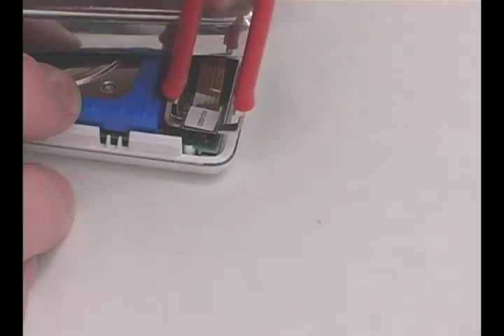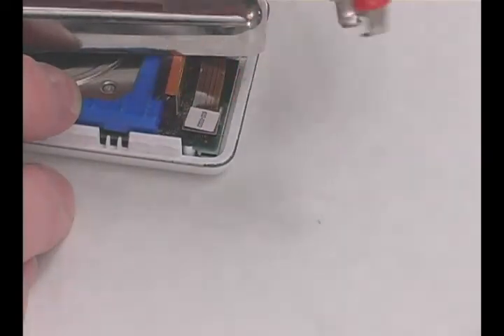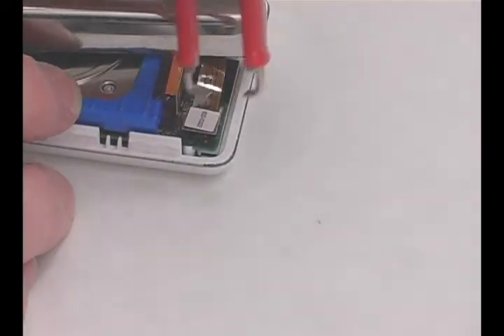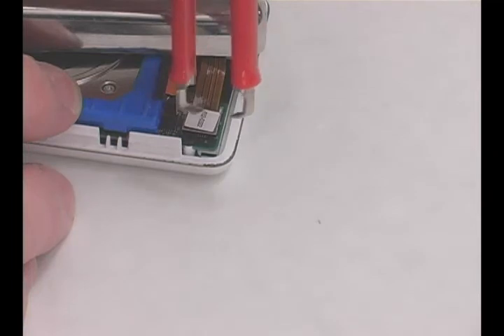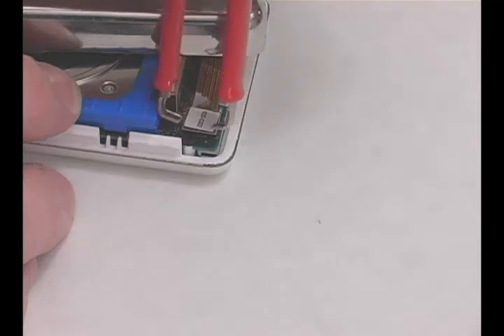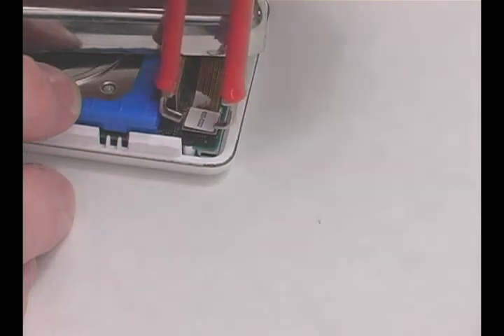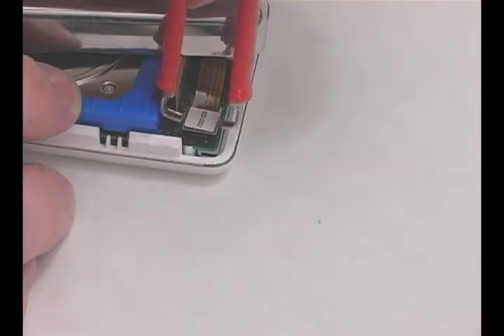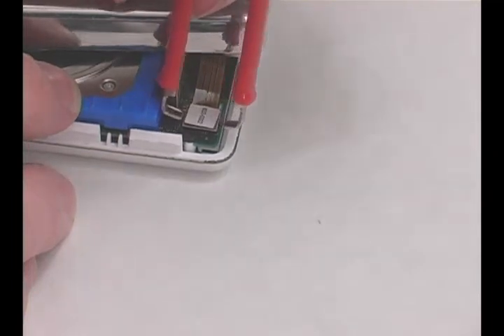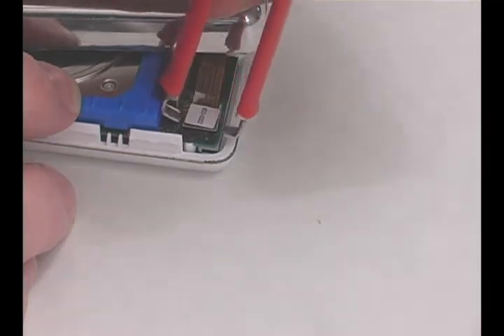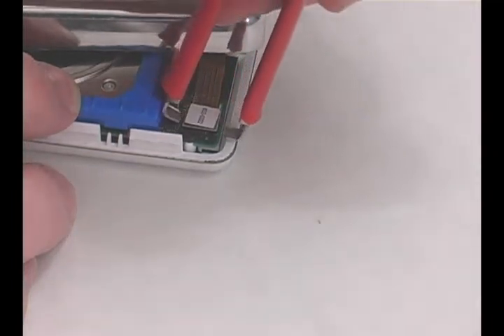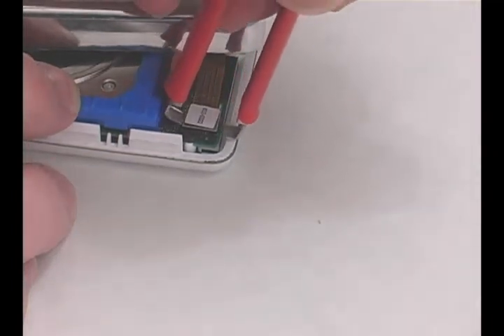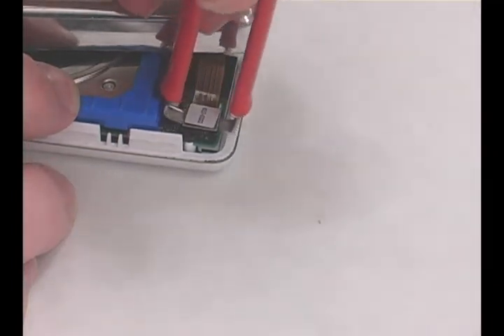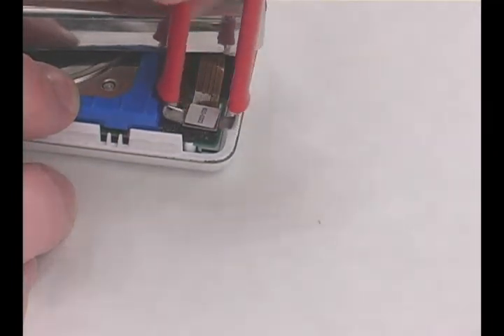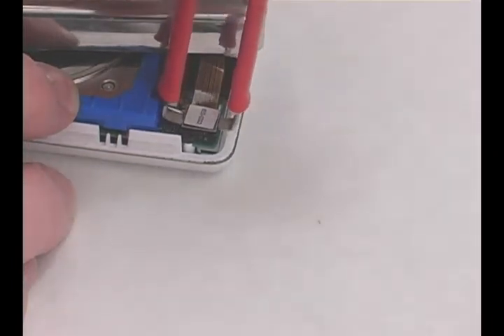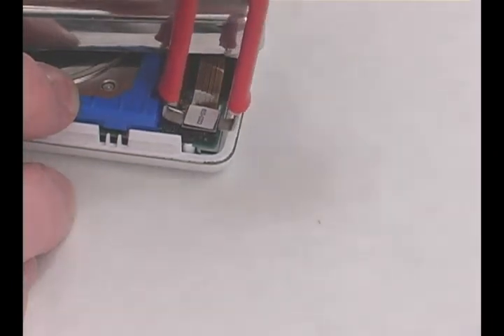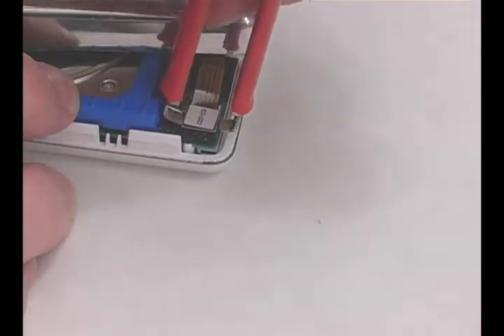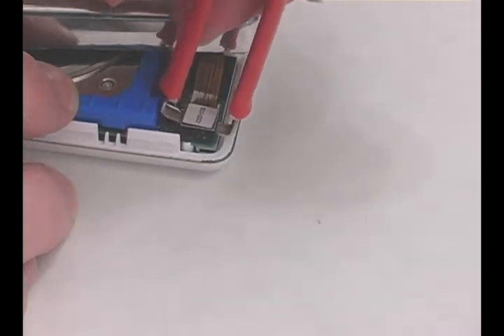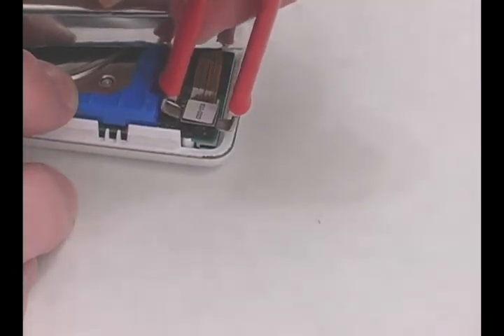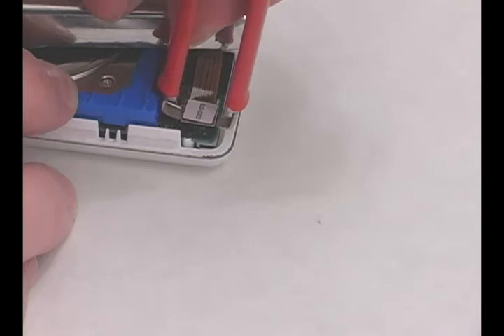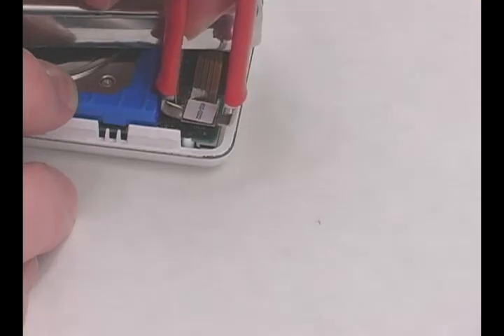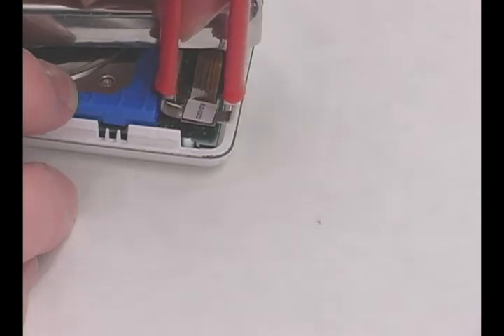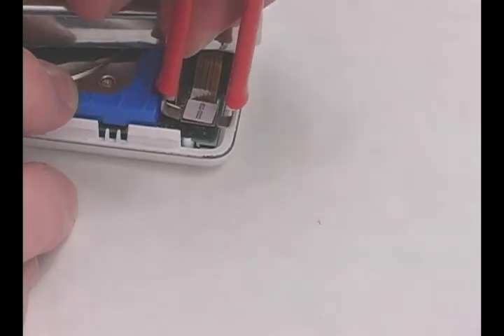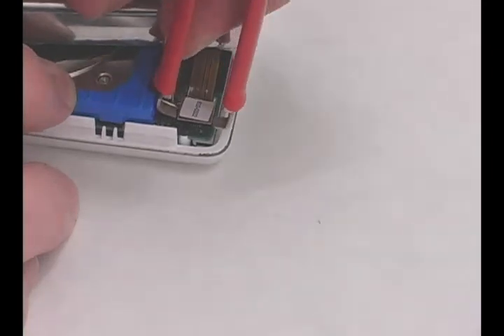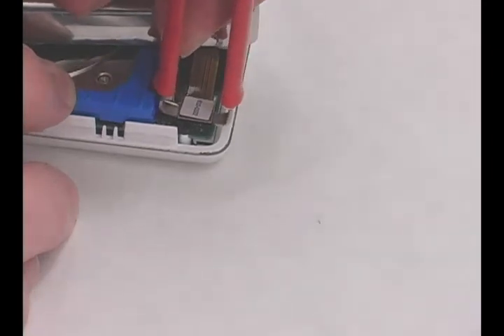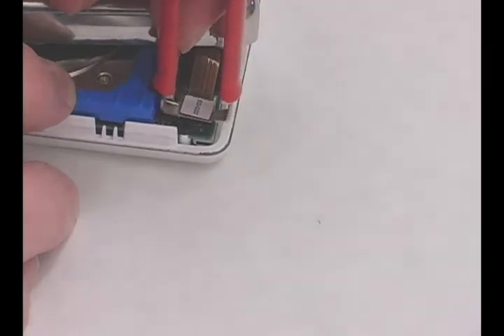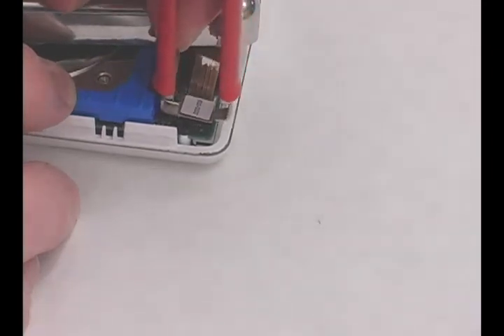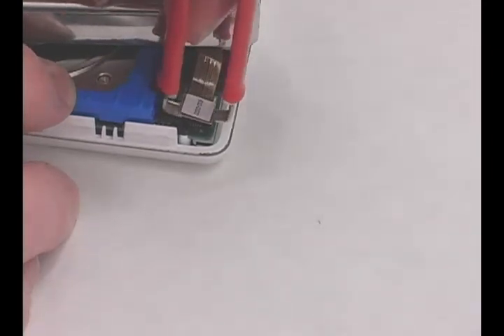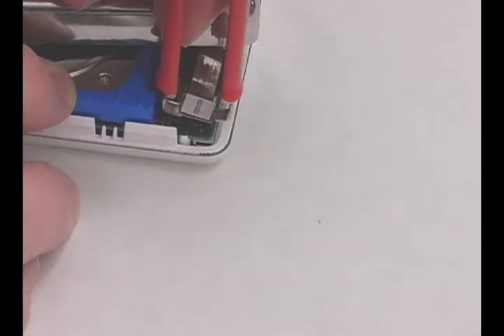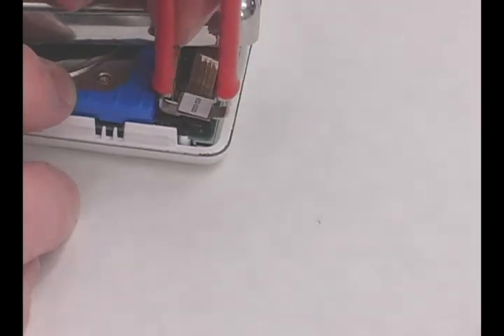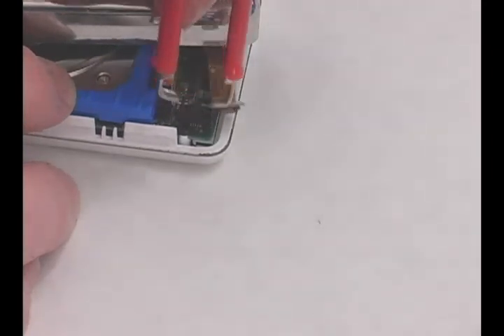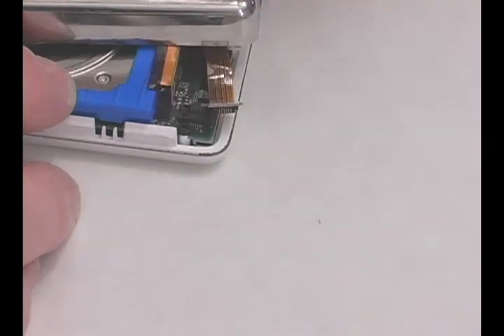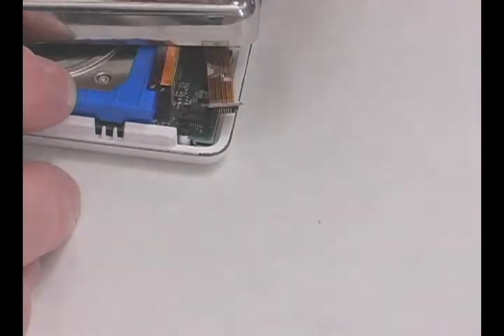Open the iPod with the tools provided. Carefully pry up the connector holding the back plate to the iPod. Rock it back and forth gently to loosen it, then remove.